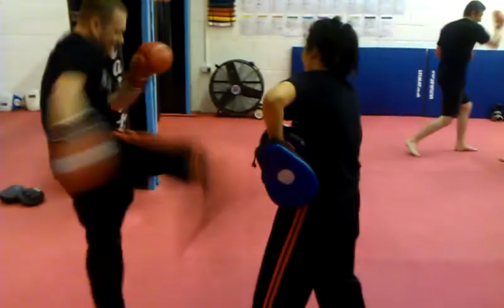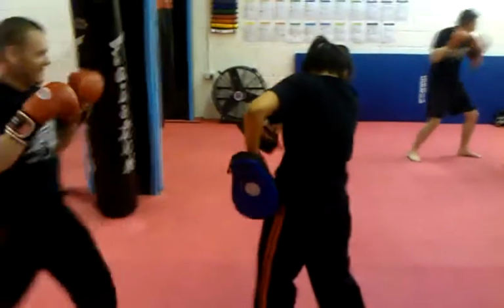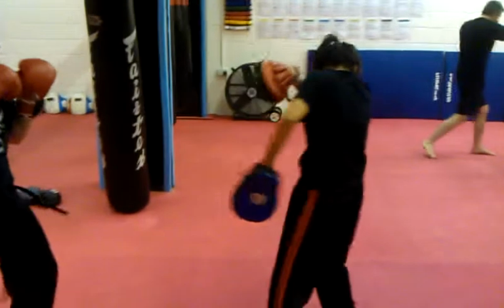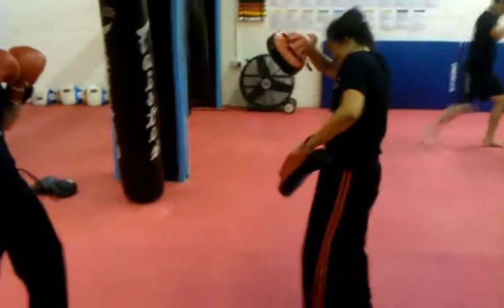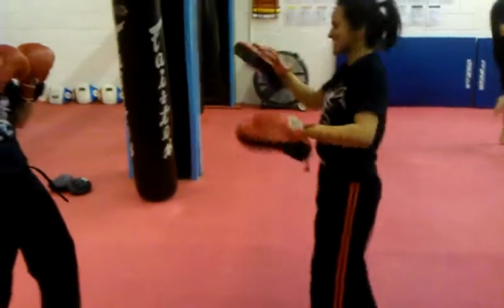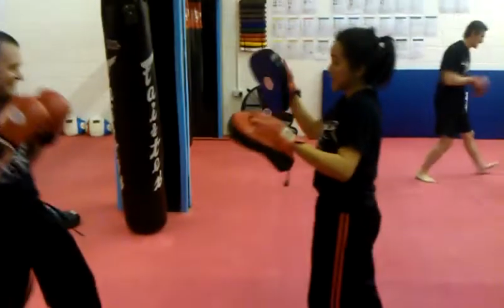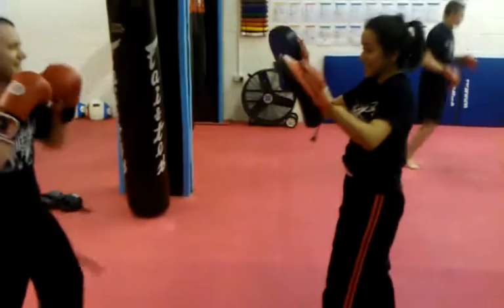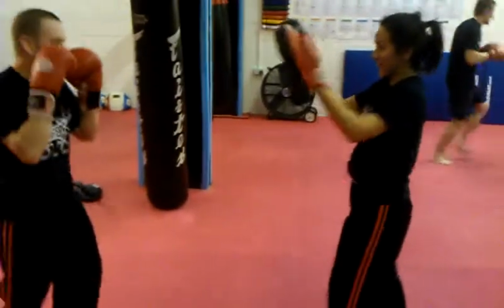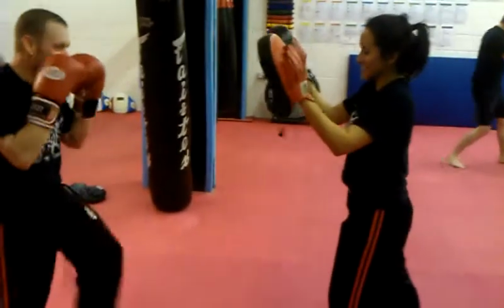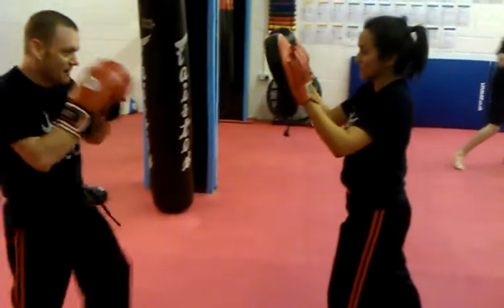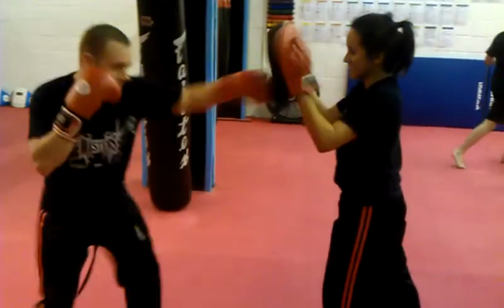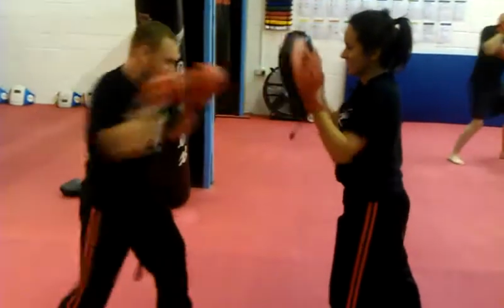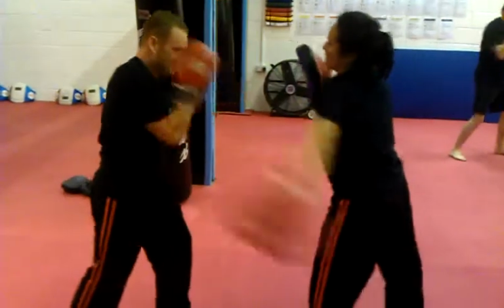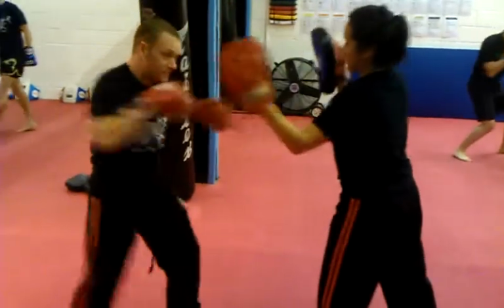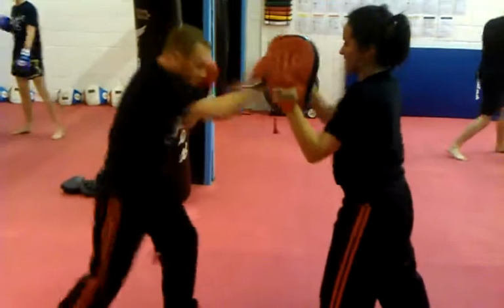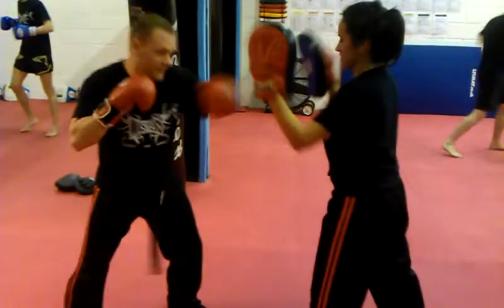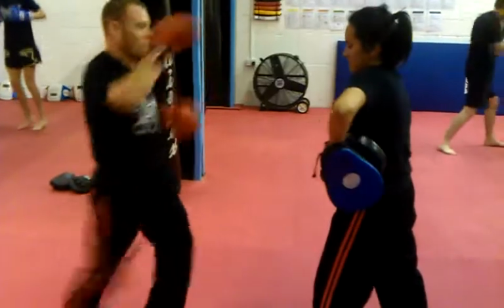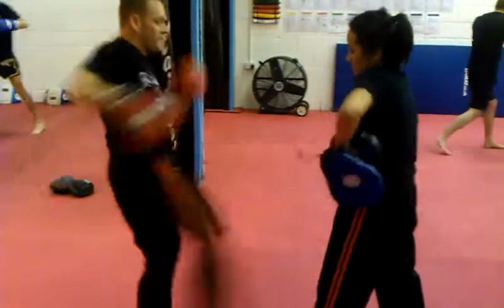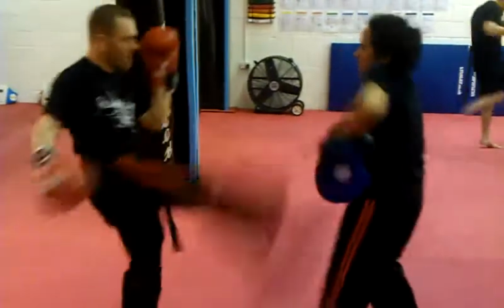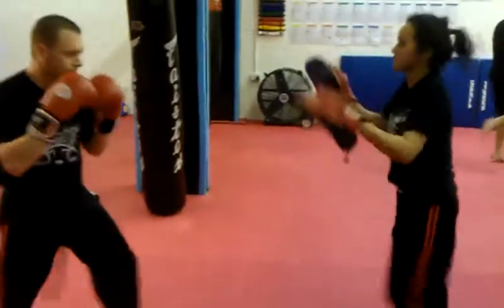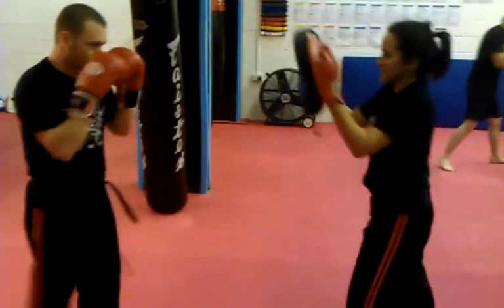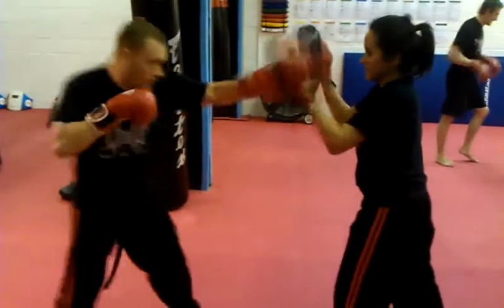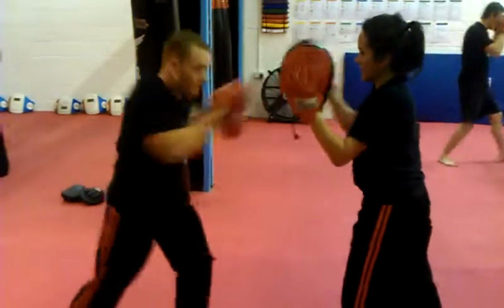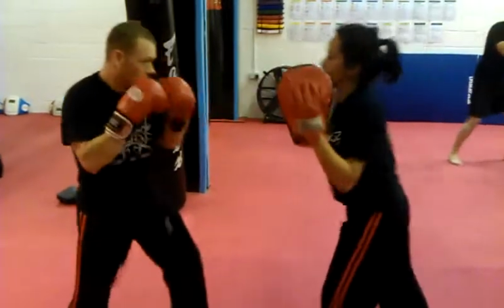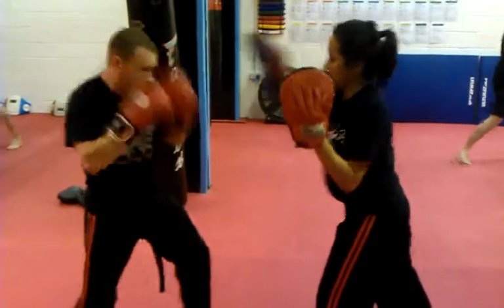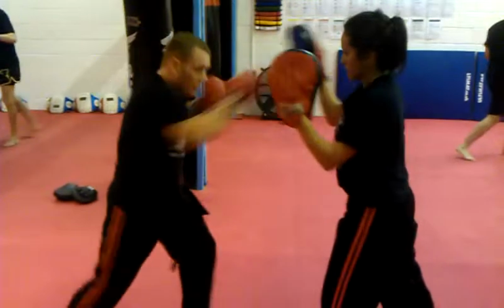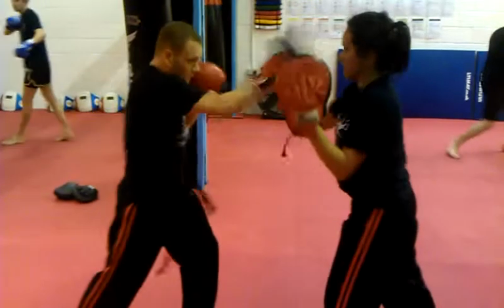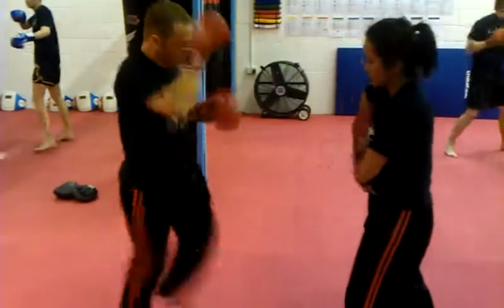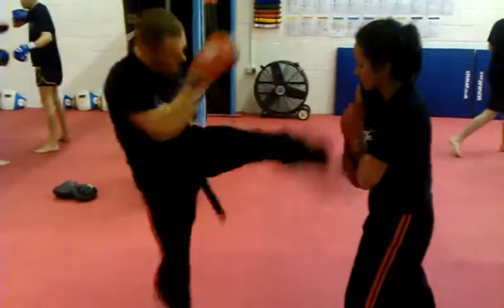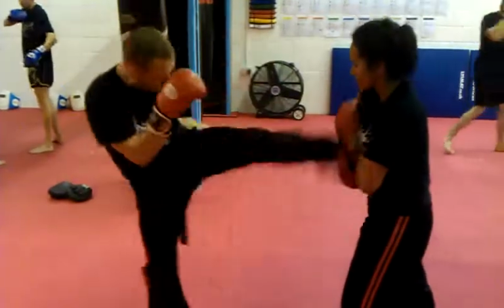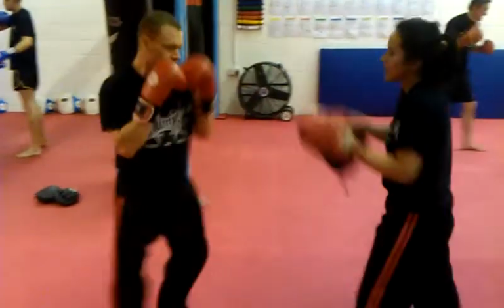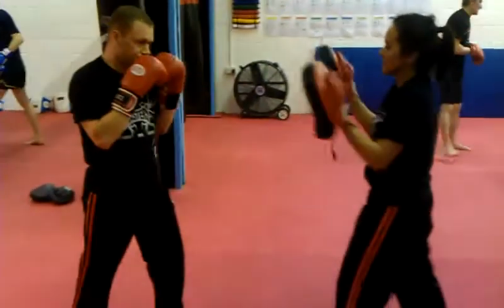You all right now, Sharon? Was that your nose? And again. One more time. Thank you very much. Lovely.